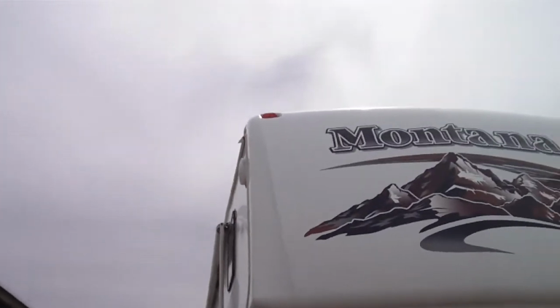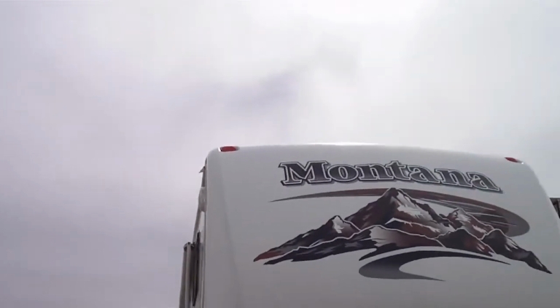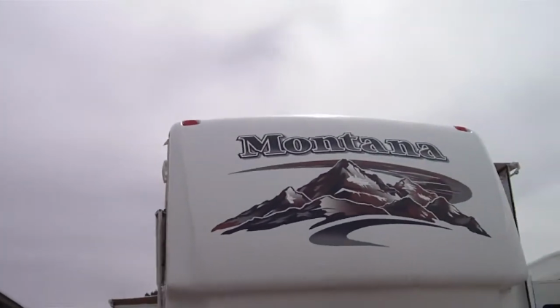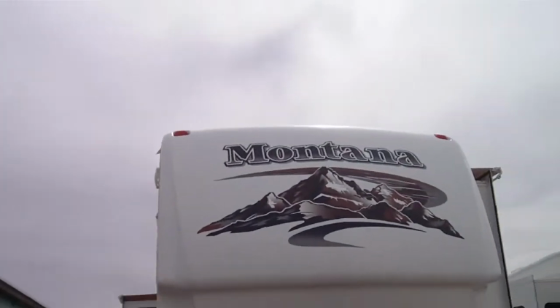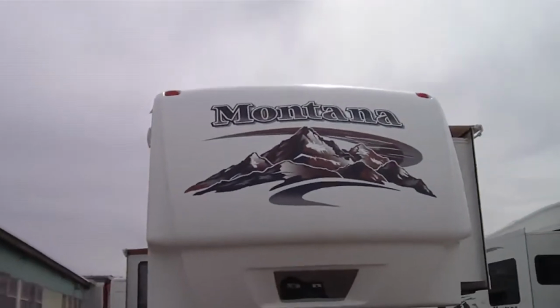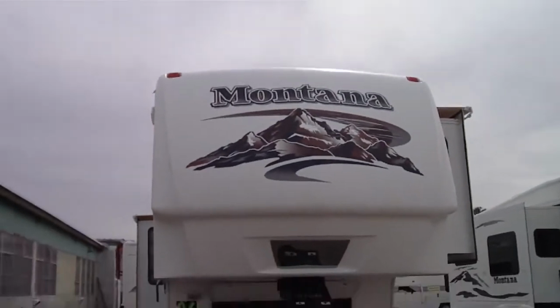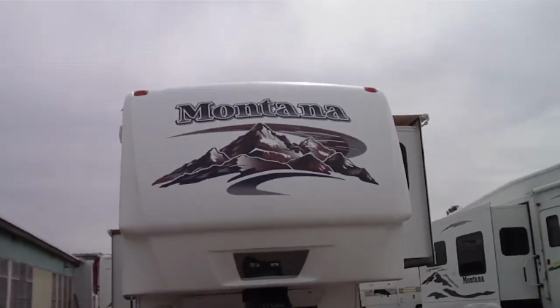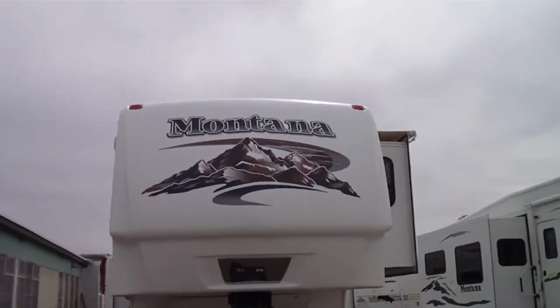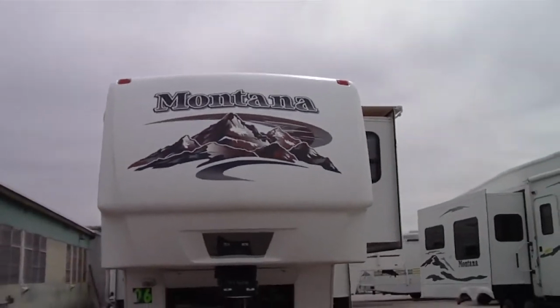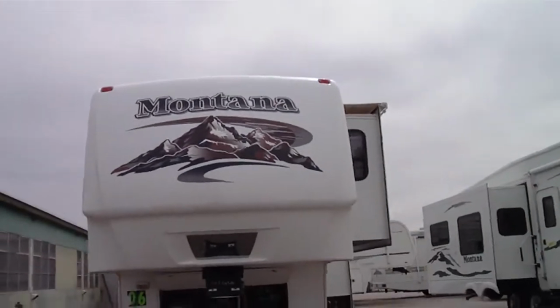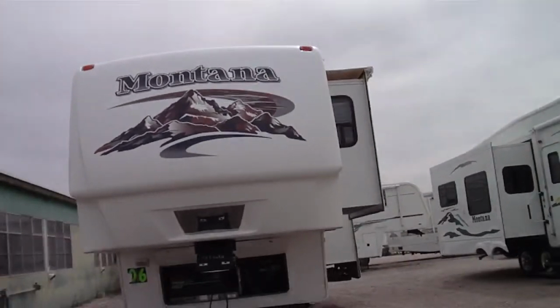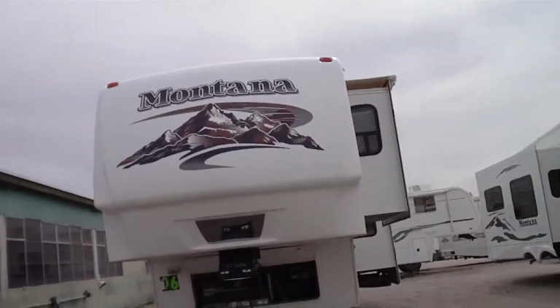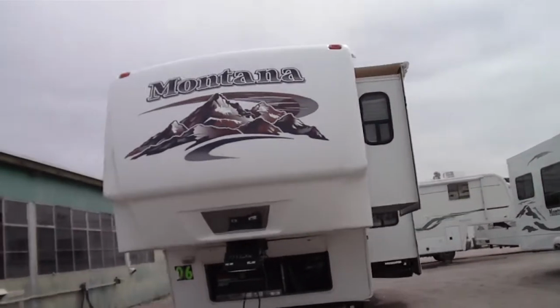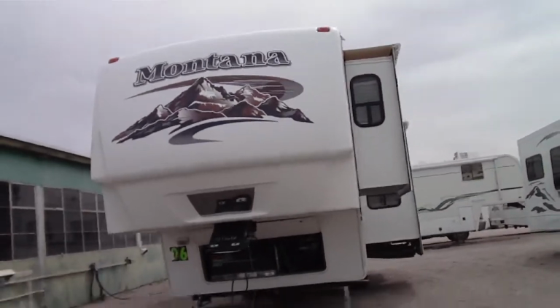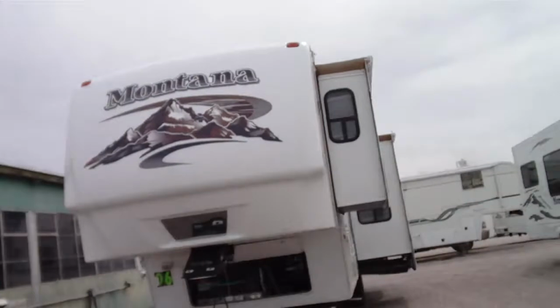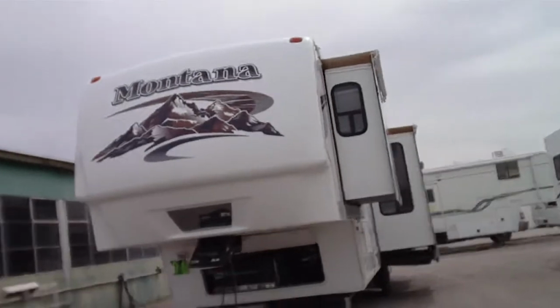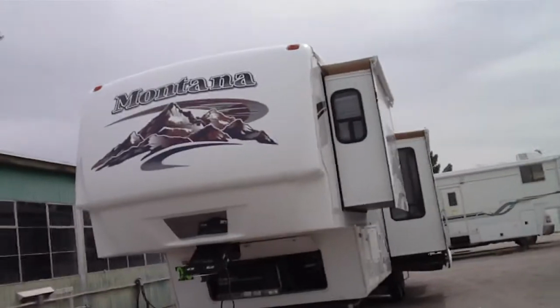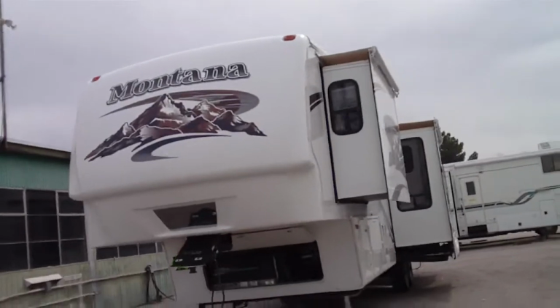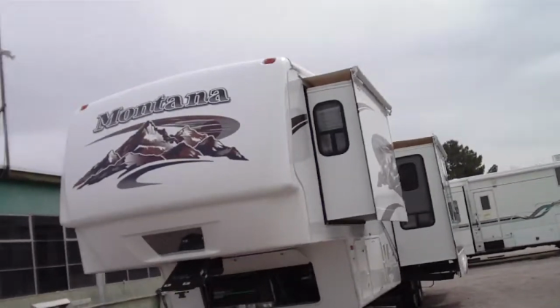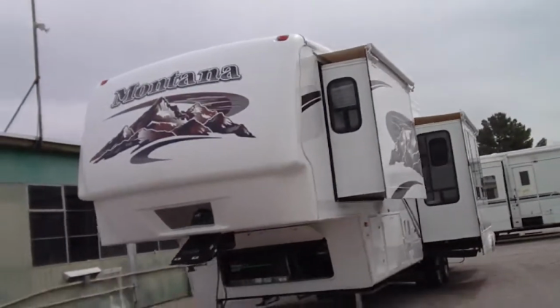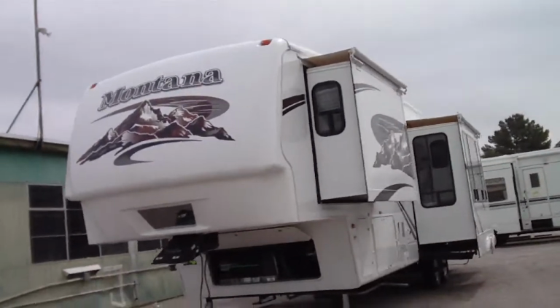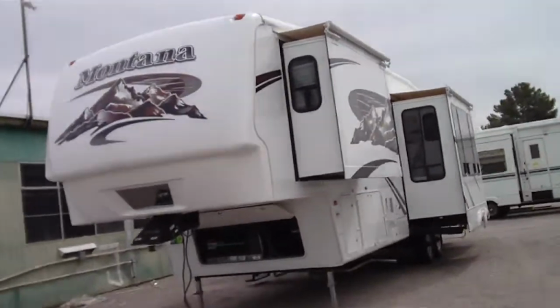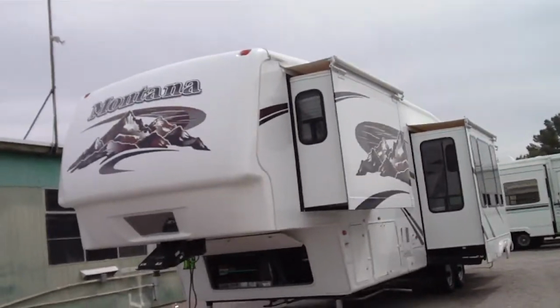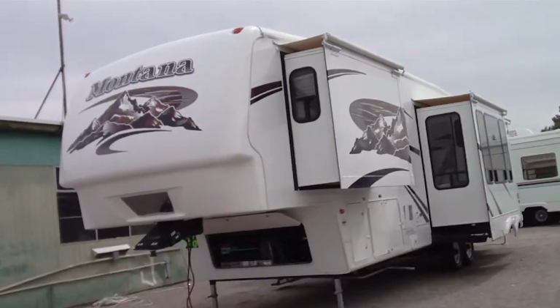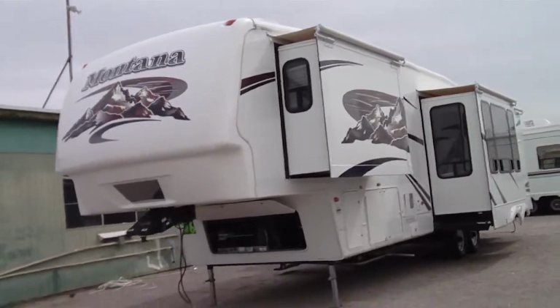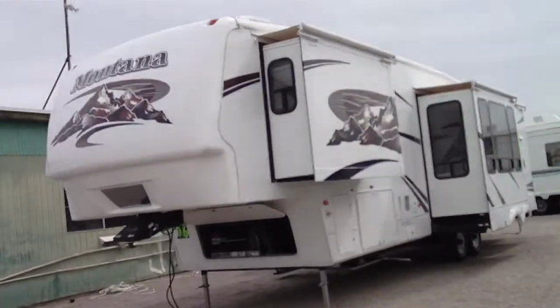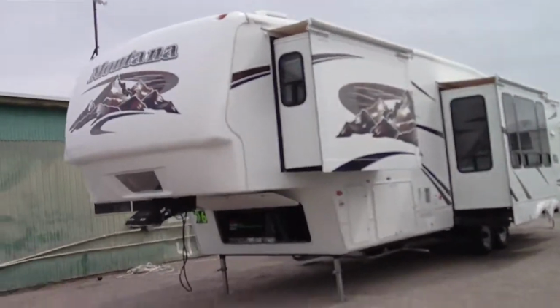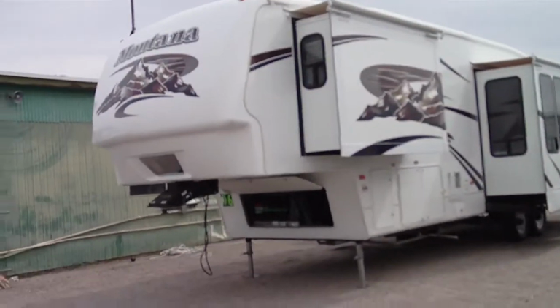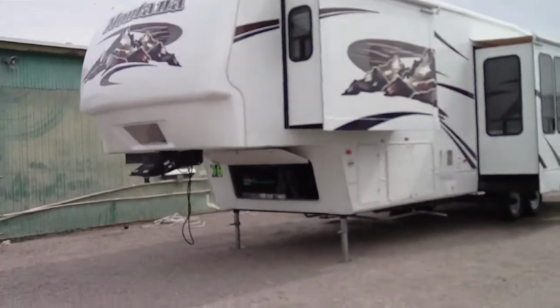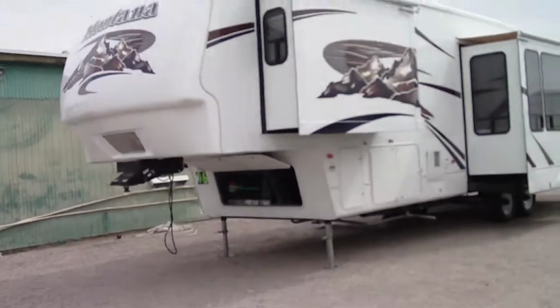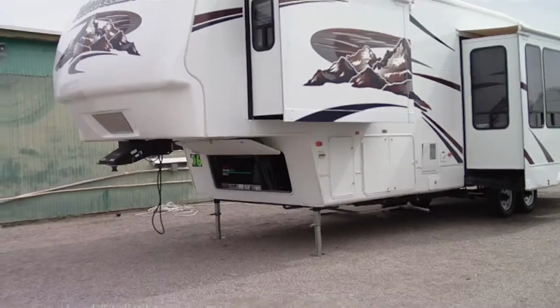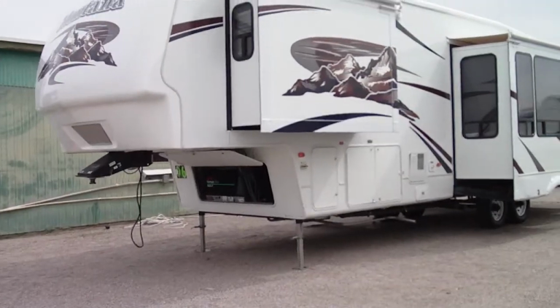This was a special order fifth wheel. It has dual pane windows. In all the years that our business has been in business, this is the first Montana with dual panes we've had.